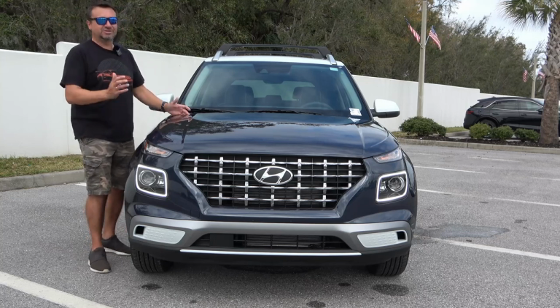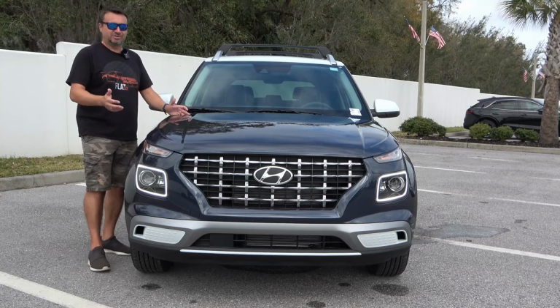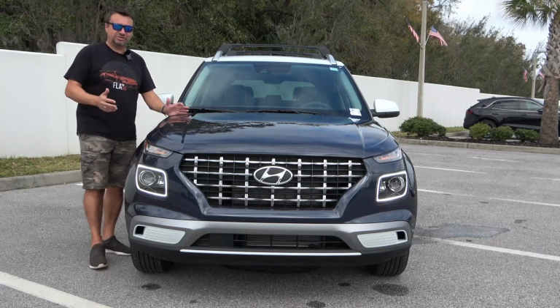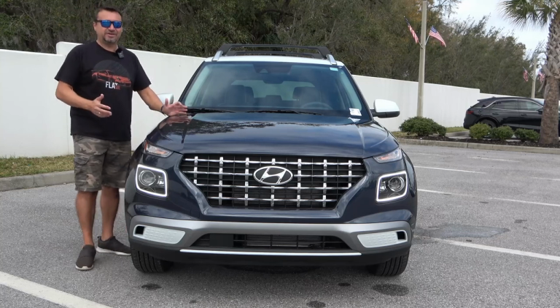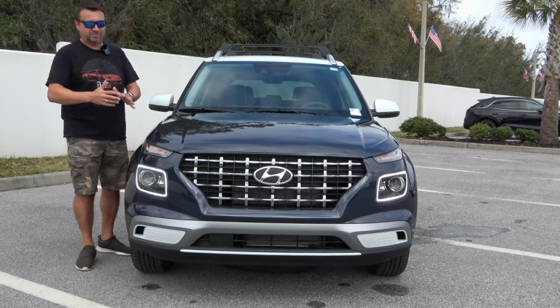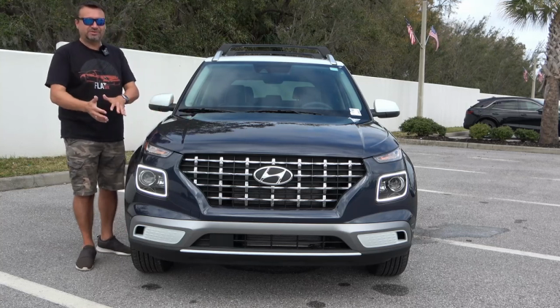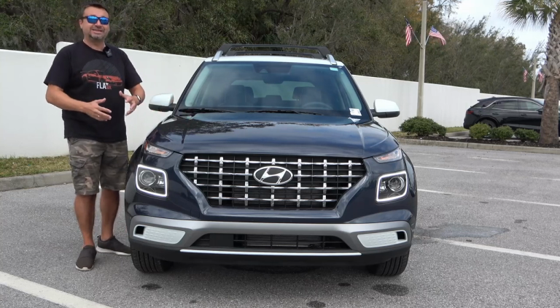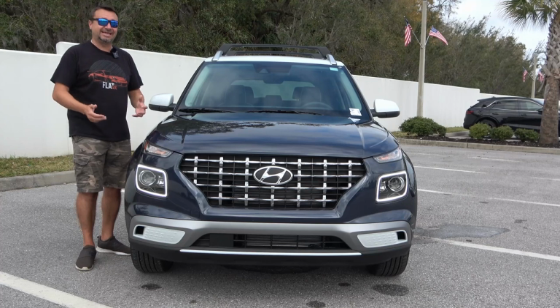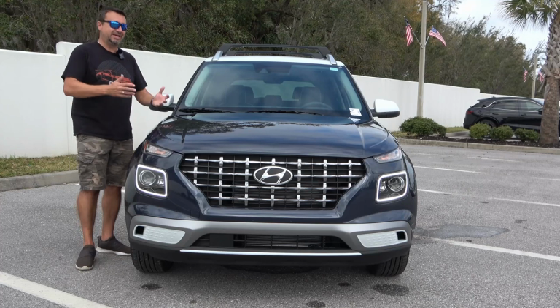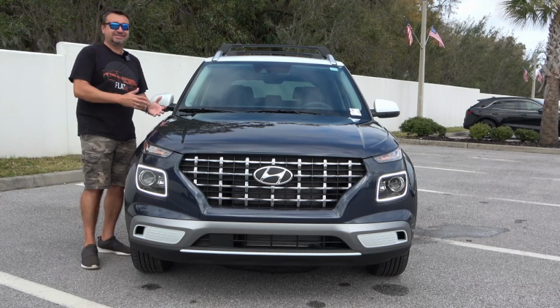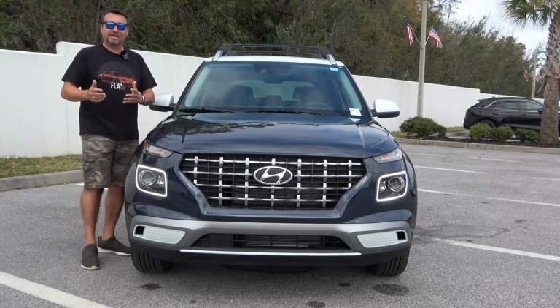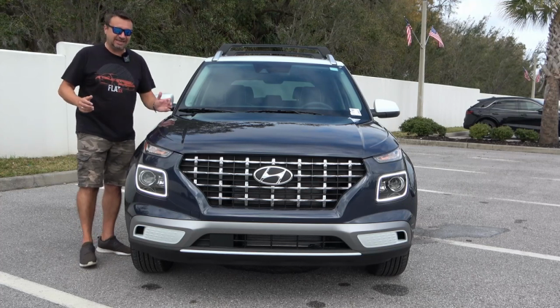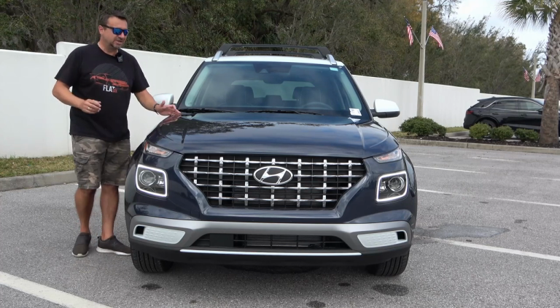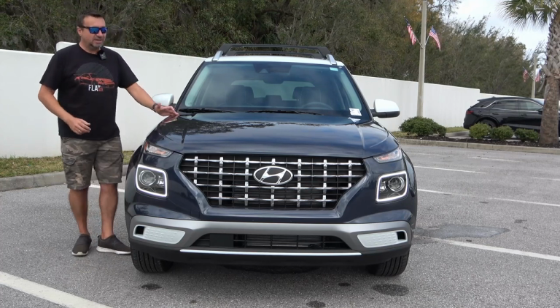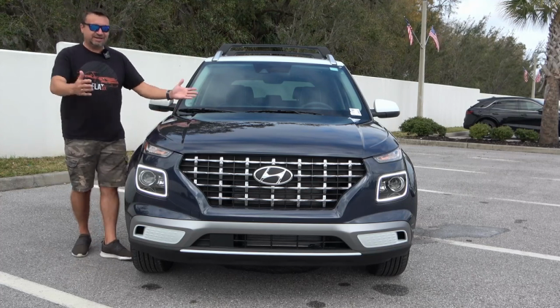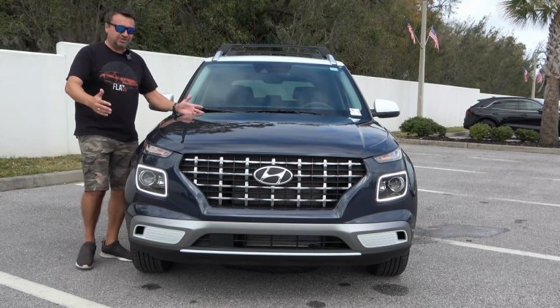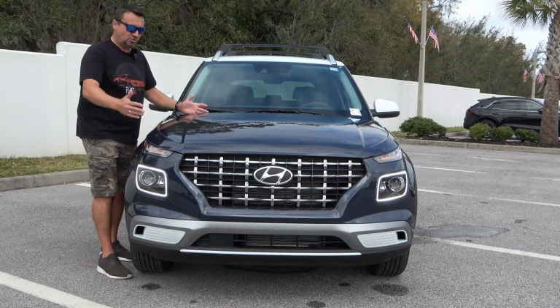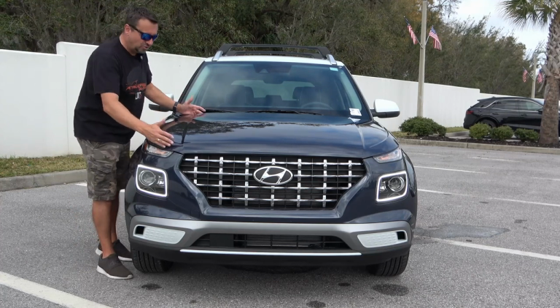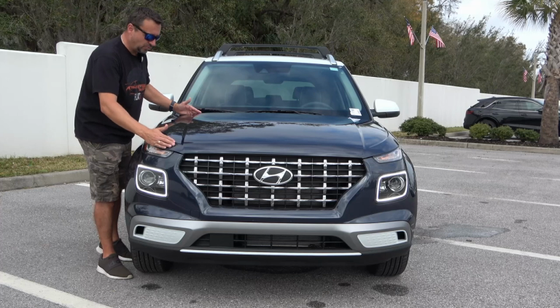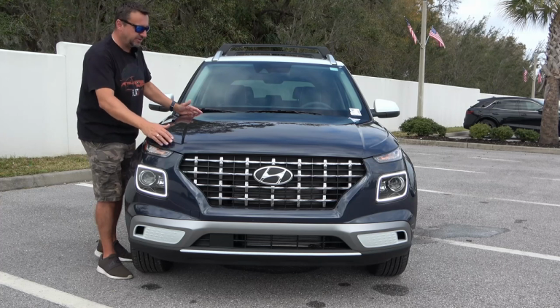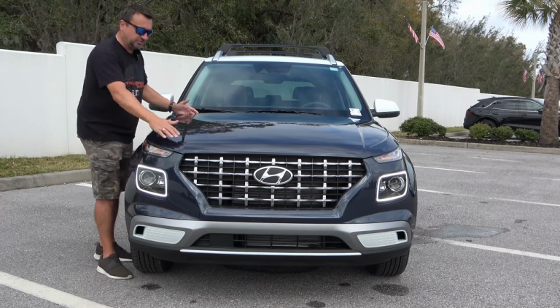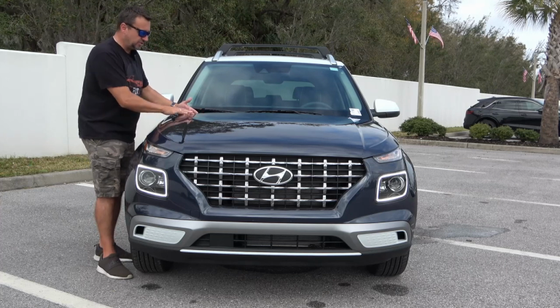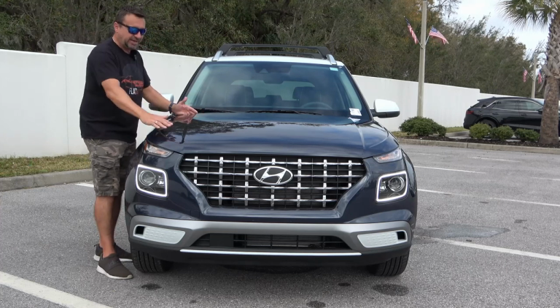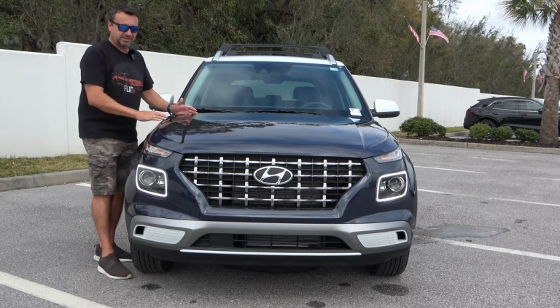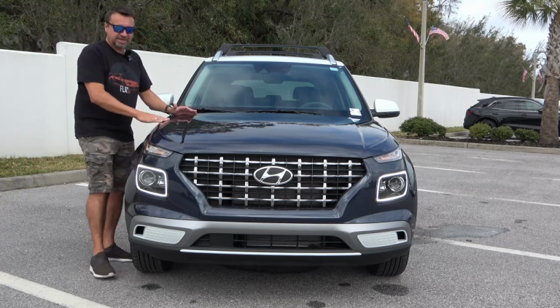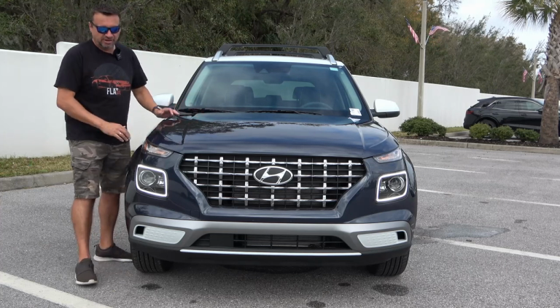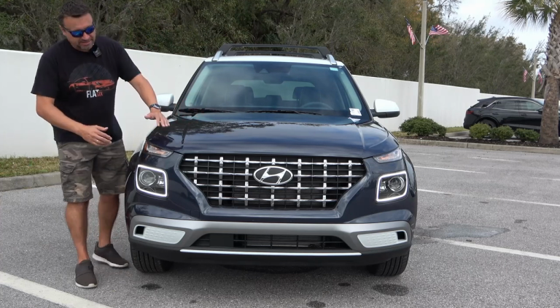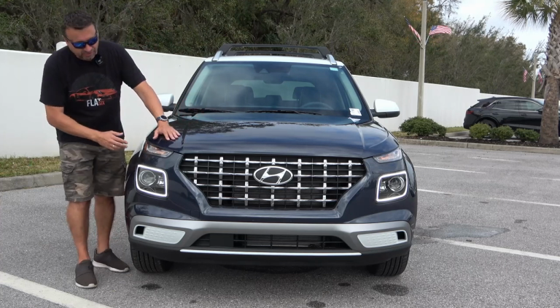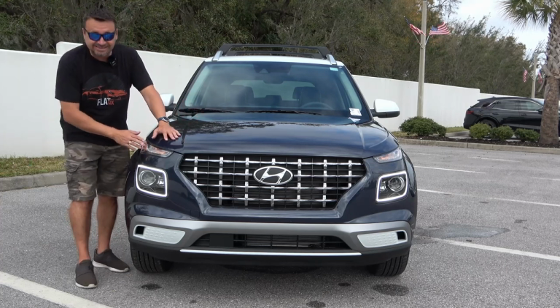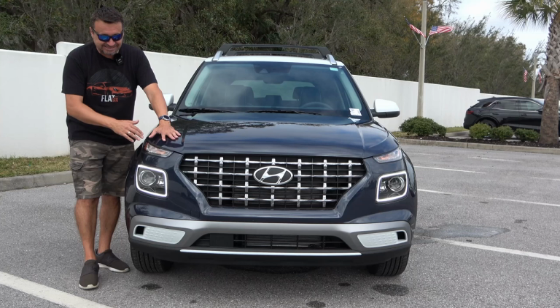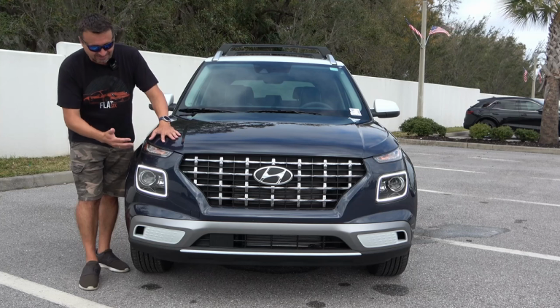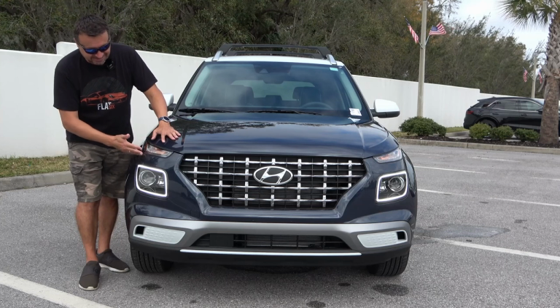This is the limited model, so you can see it's got some appointments that you might not get with the base SE or the SEL ones. It's got a fairly short hood right here. It's got those two distinct body lines on the side and it also has this stacked light design.